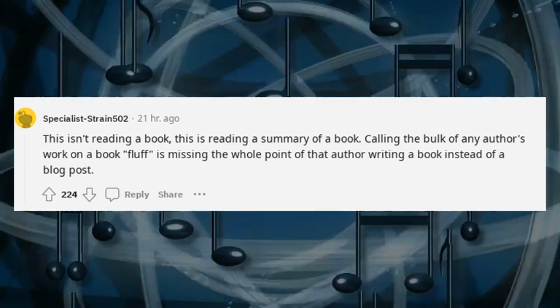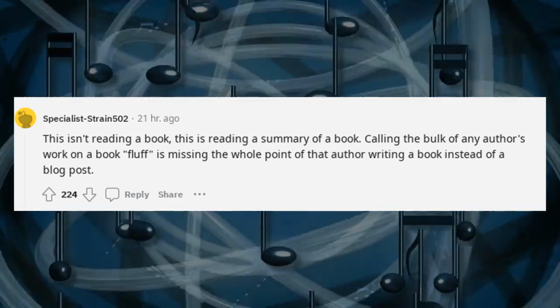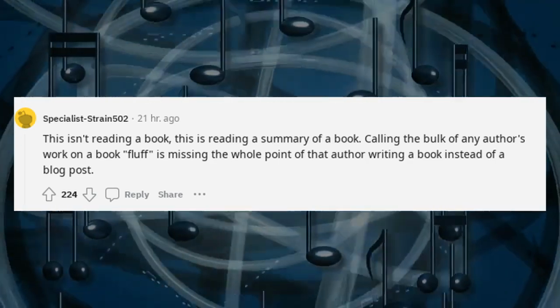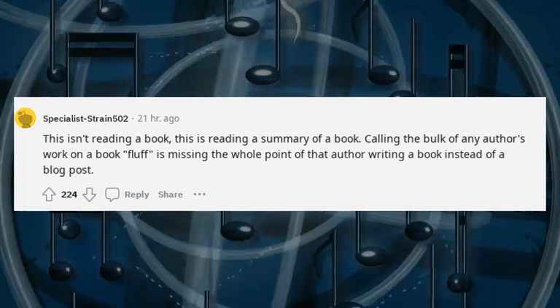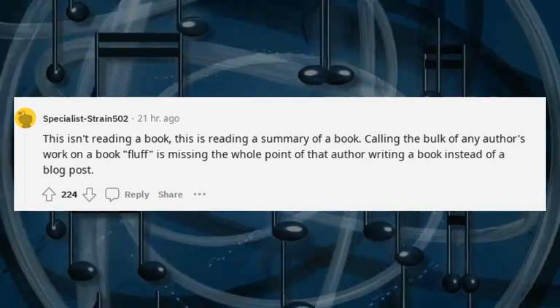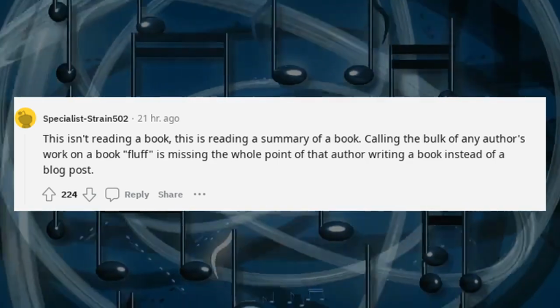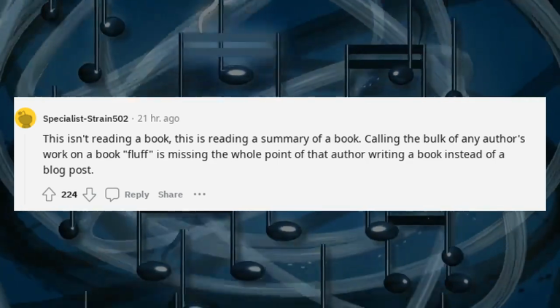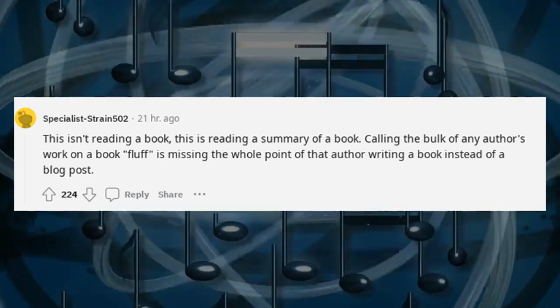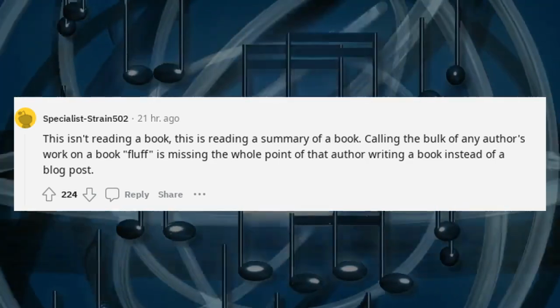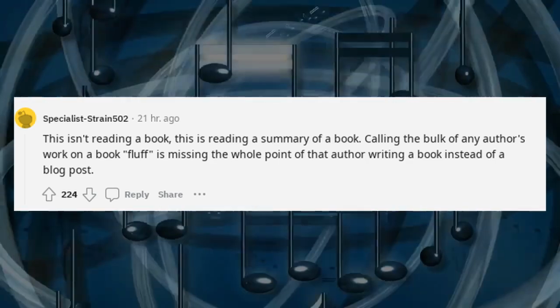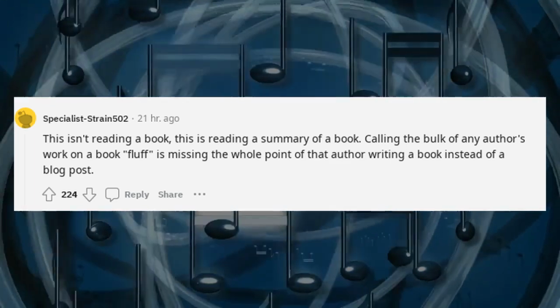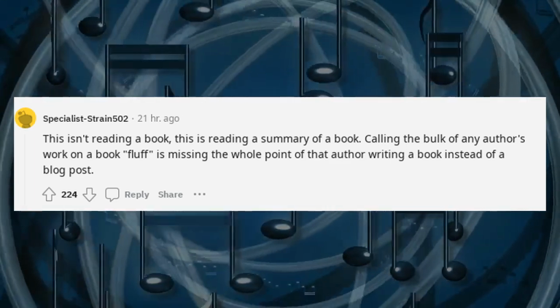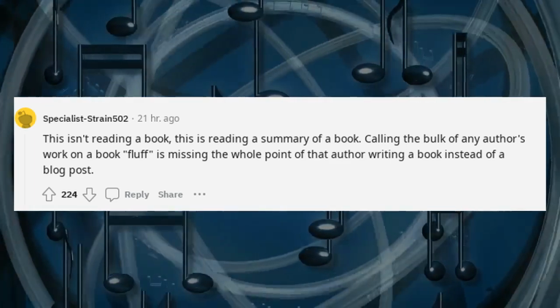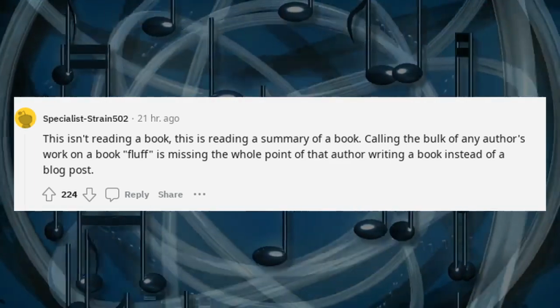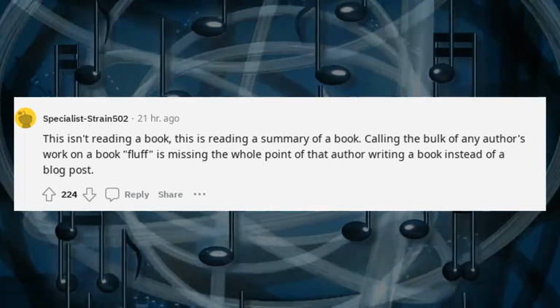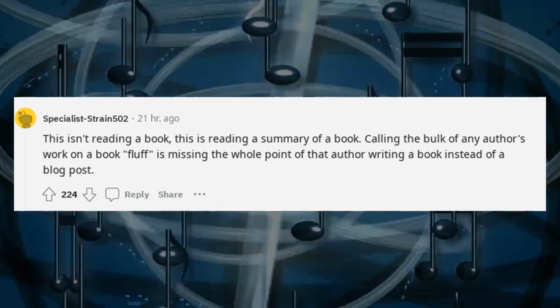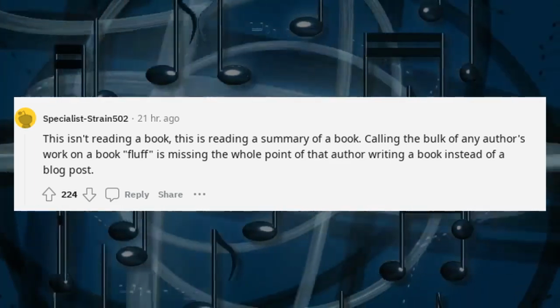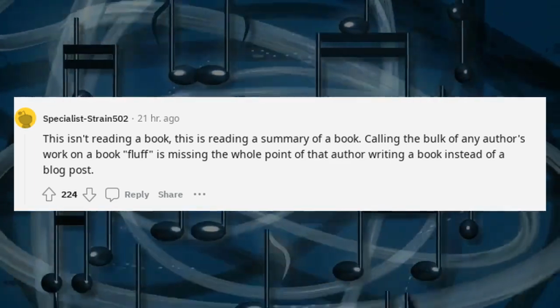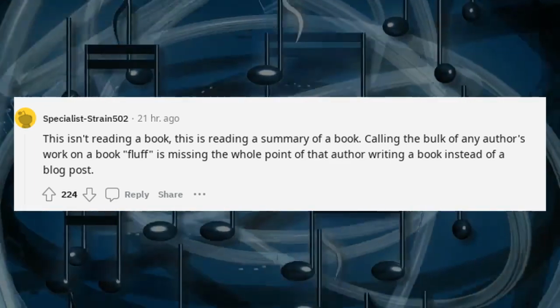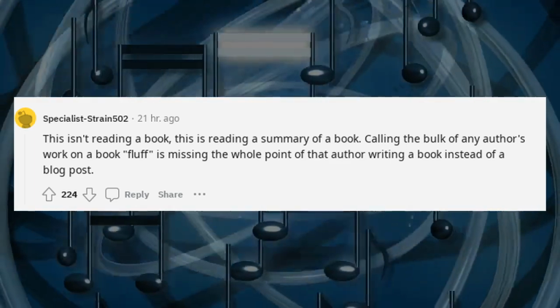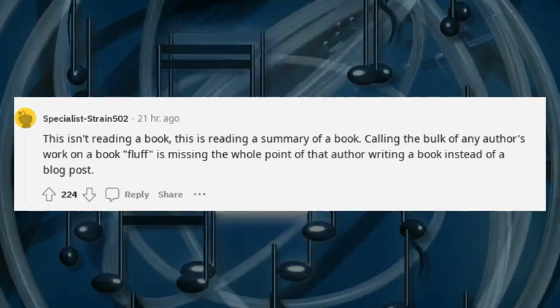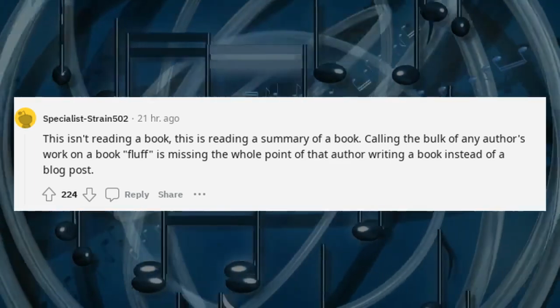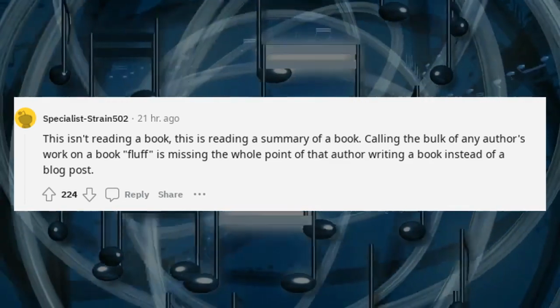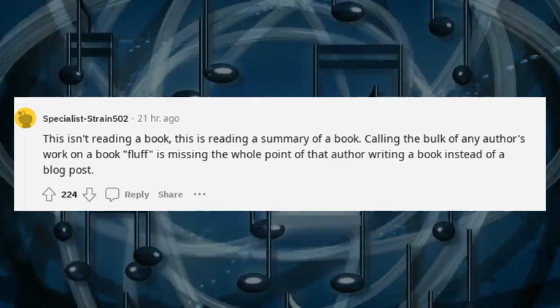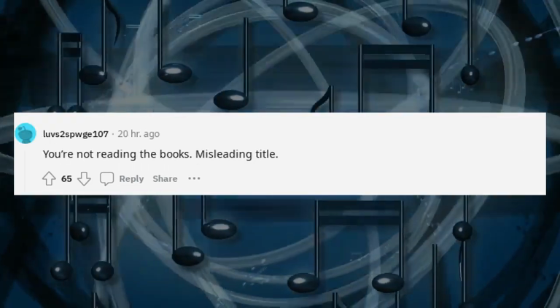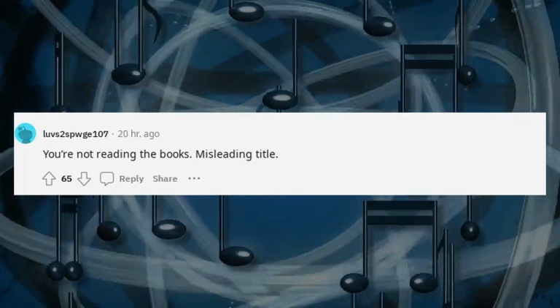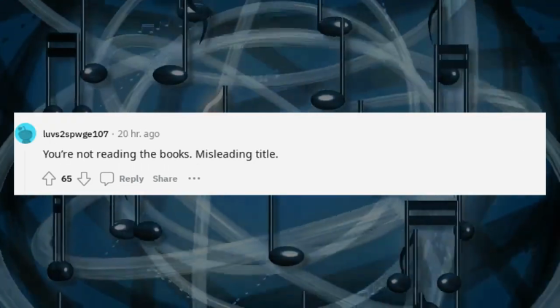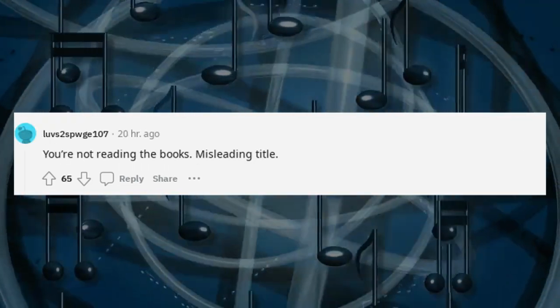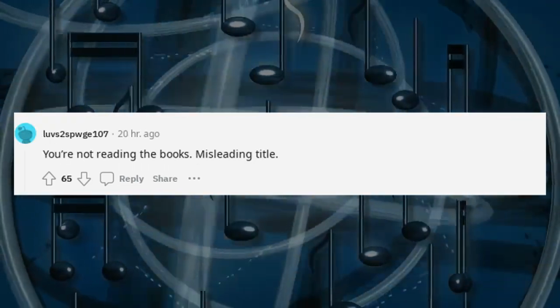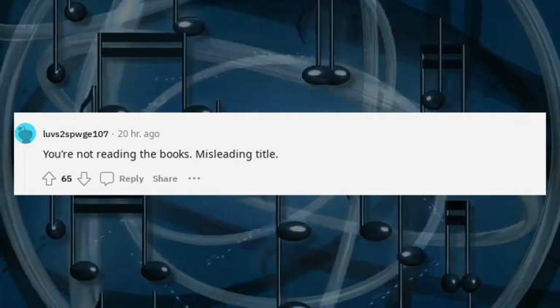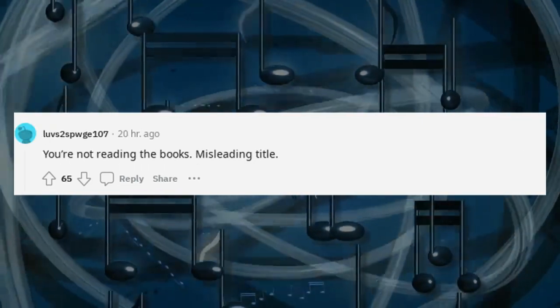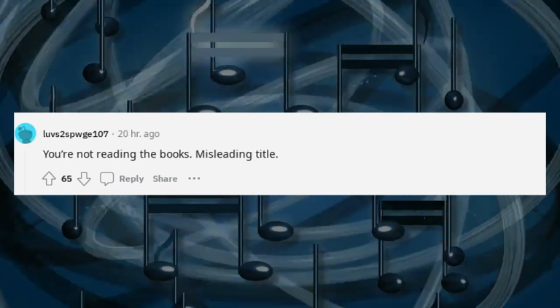Calling the bulk of any author's work on a book 'fluff' is missing the whole point of that author writing a book instead of a blog post. You're not reading the book. Misleading title.